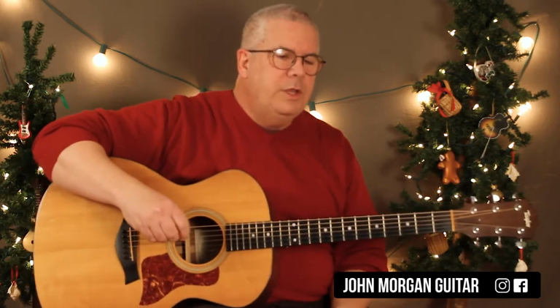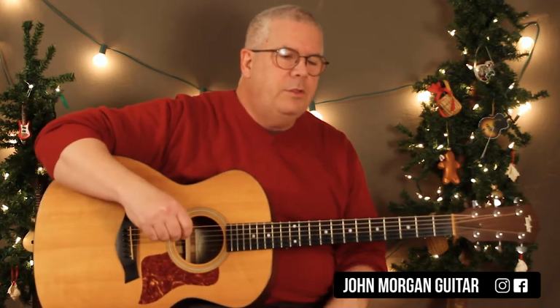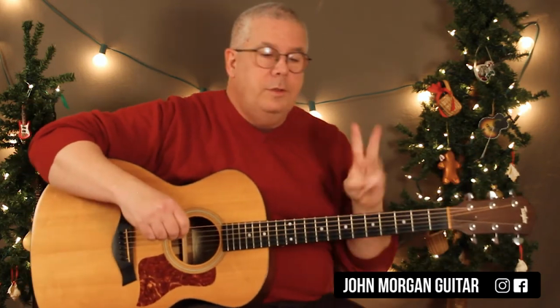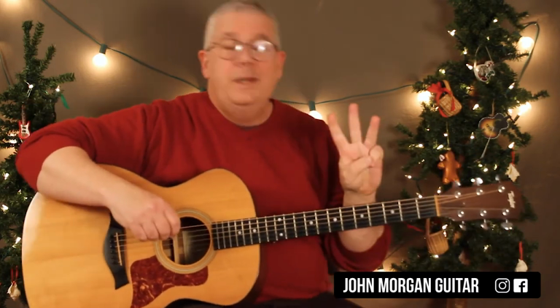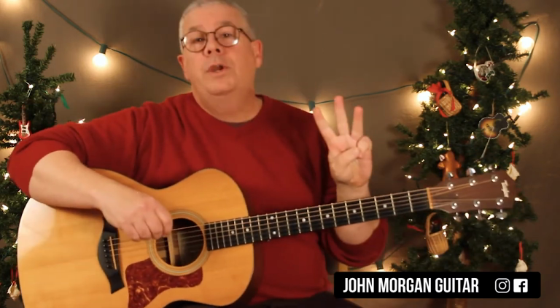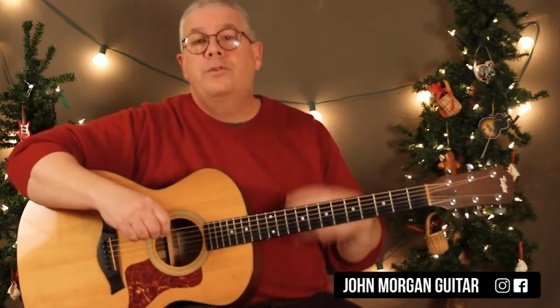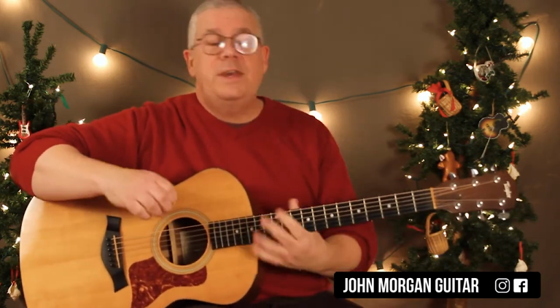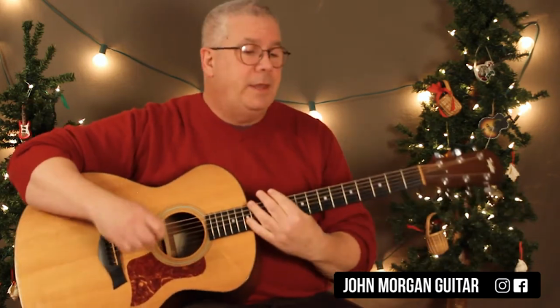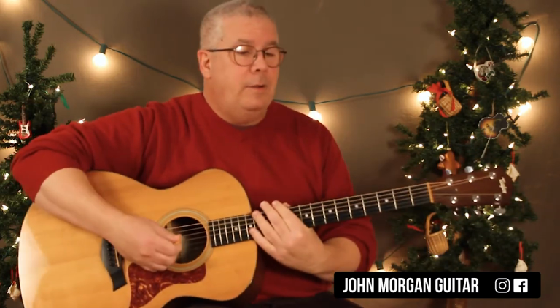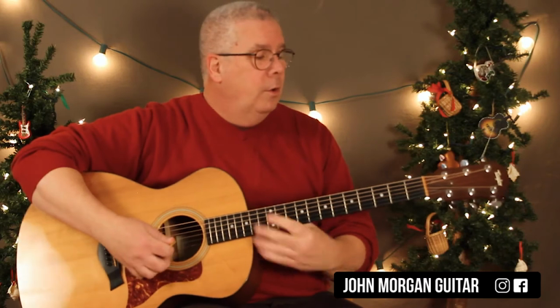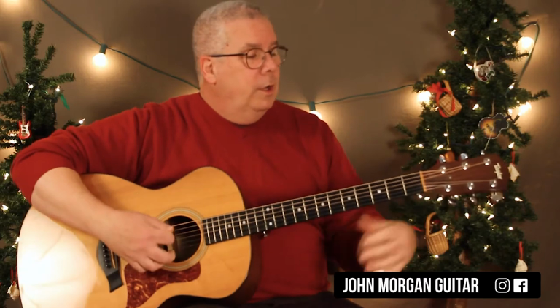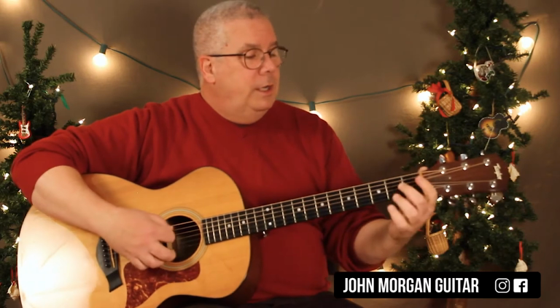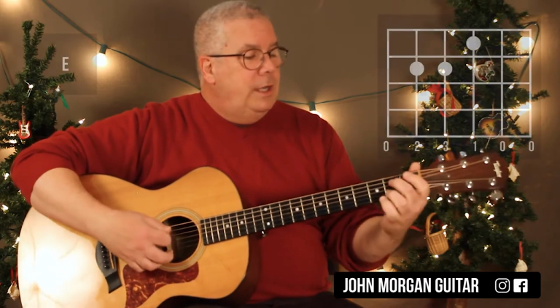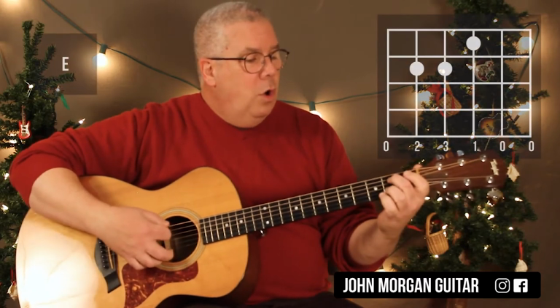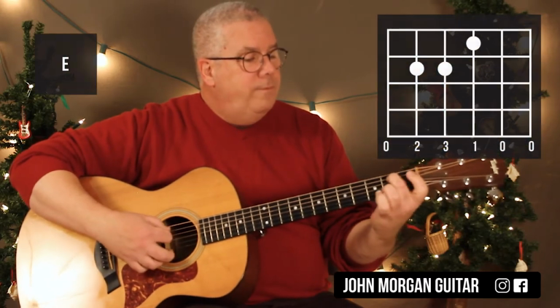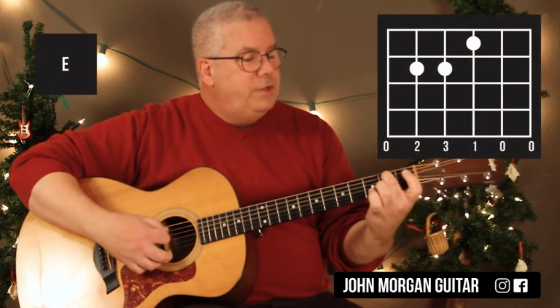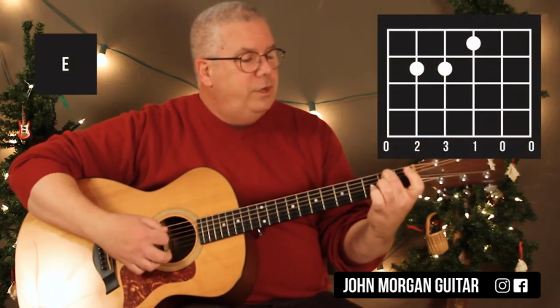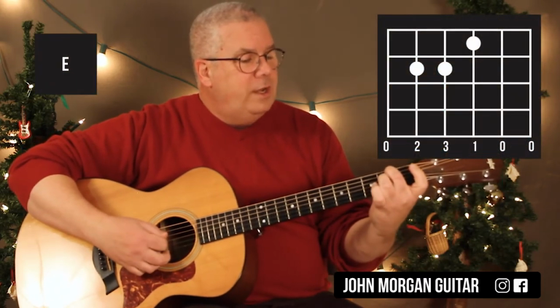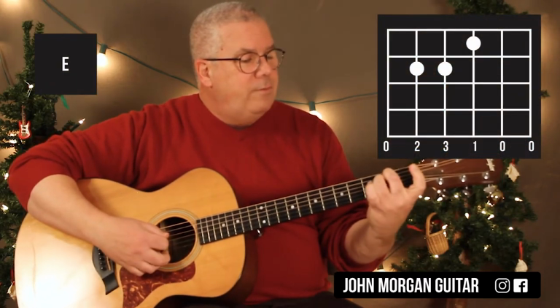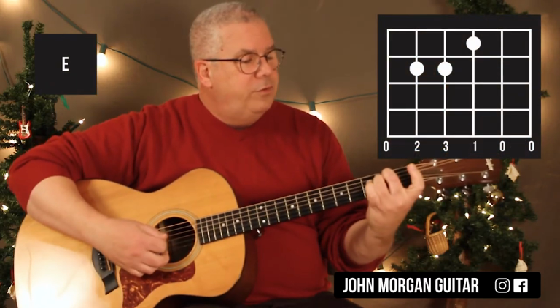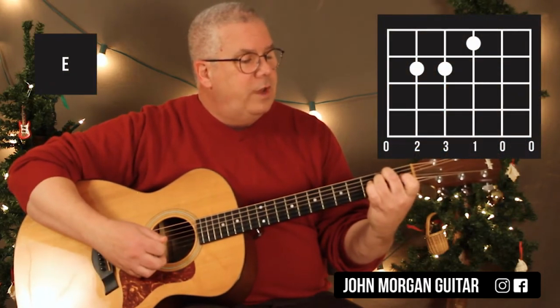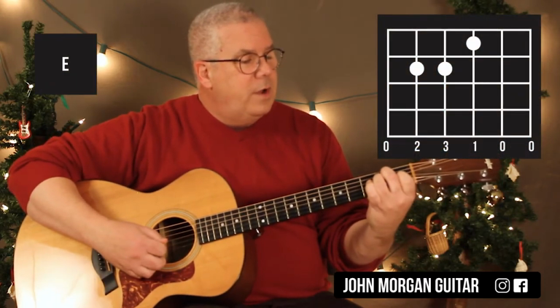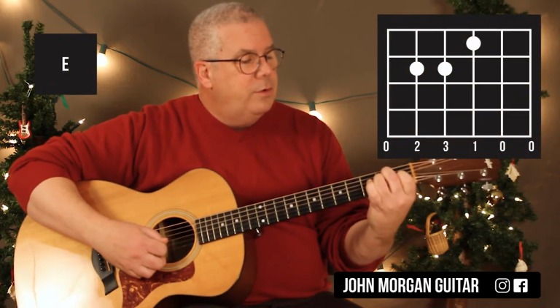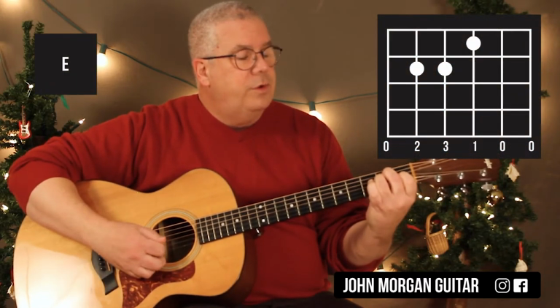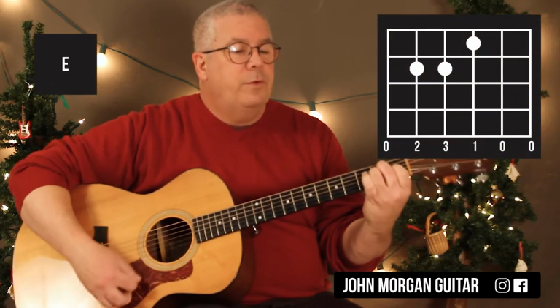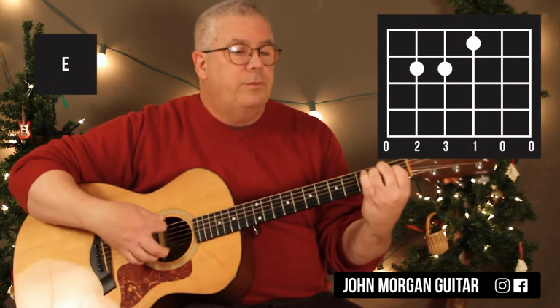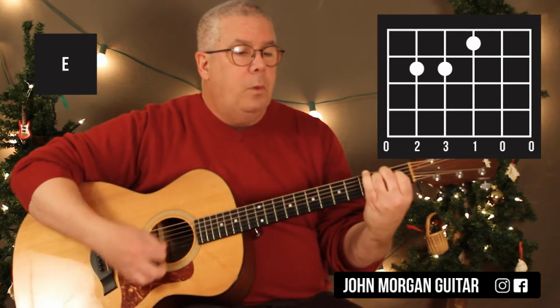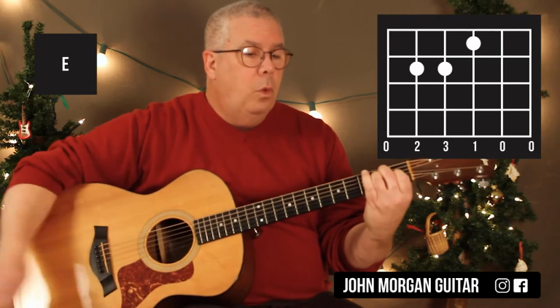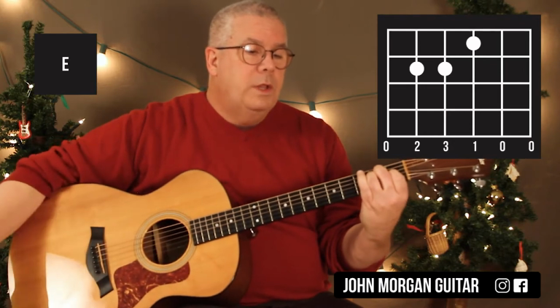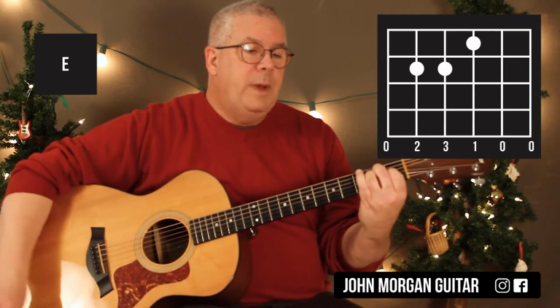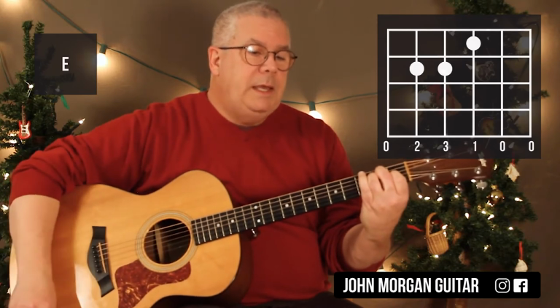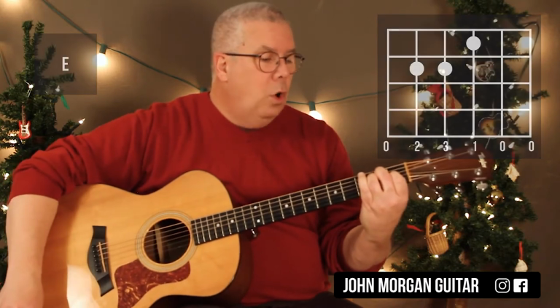You only need three chords, just like Smelly Cat. You need an E chord: 5th string, 2nd fret; 4th string, 2nd fret; 3rd string, 1st fret. That's my E chord.